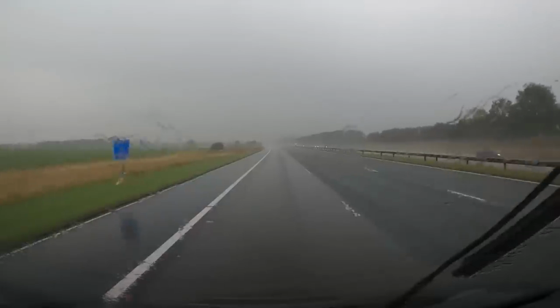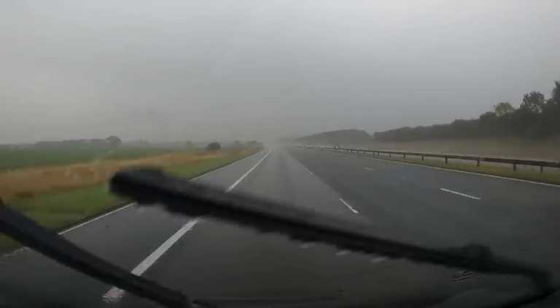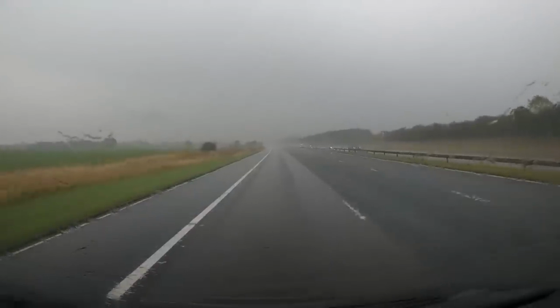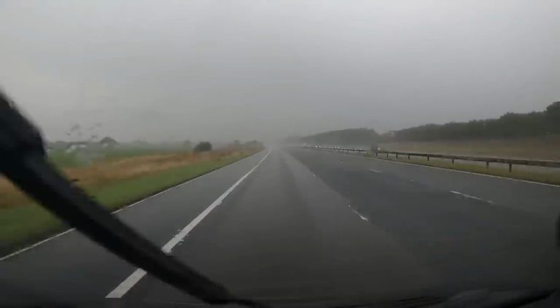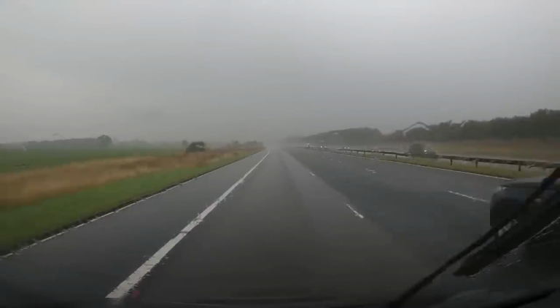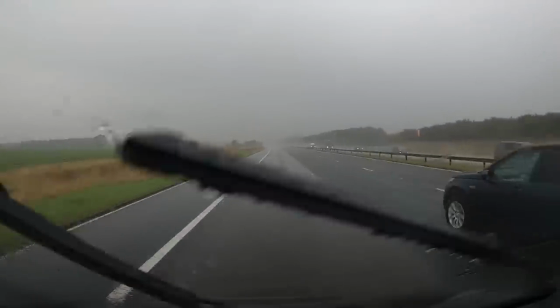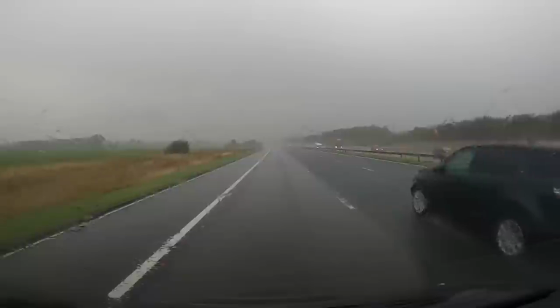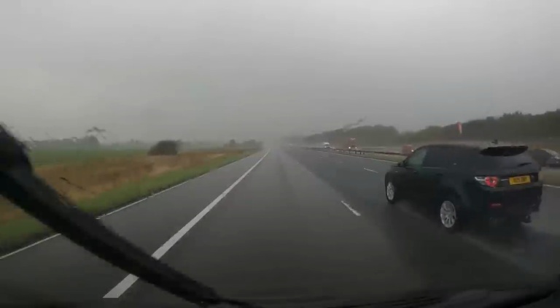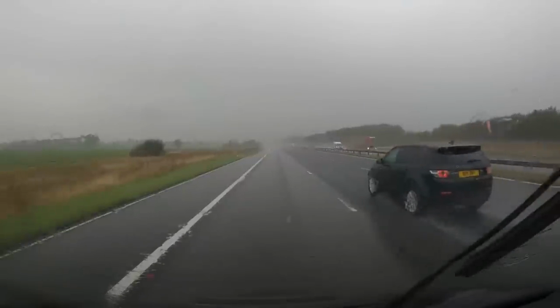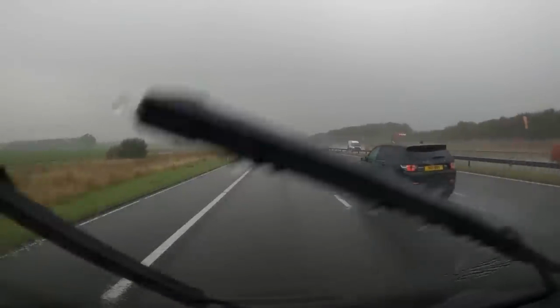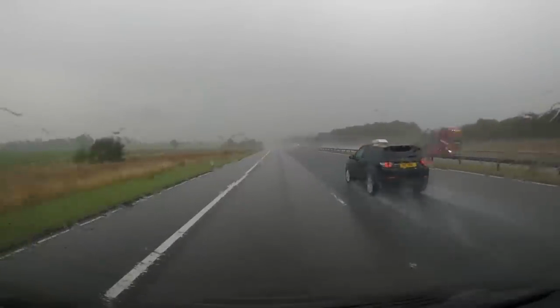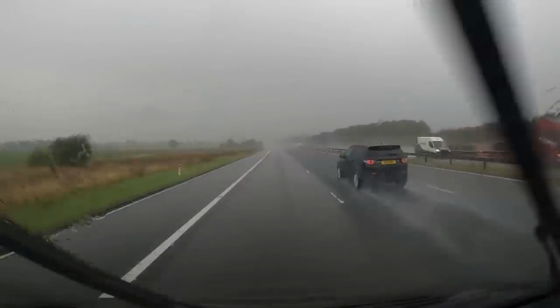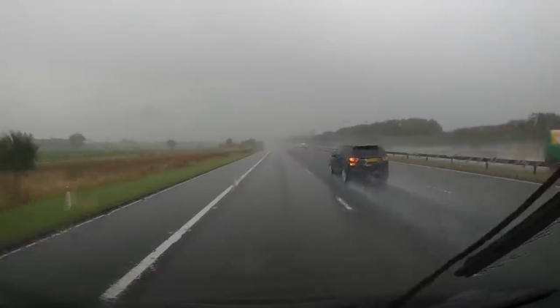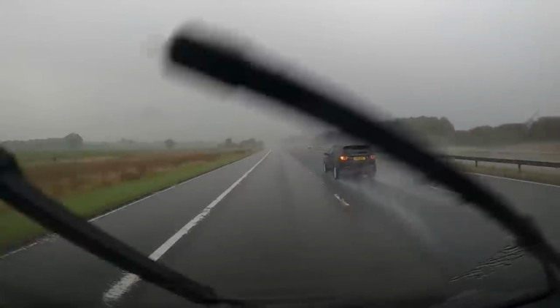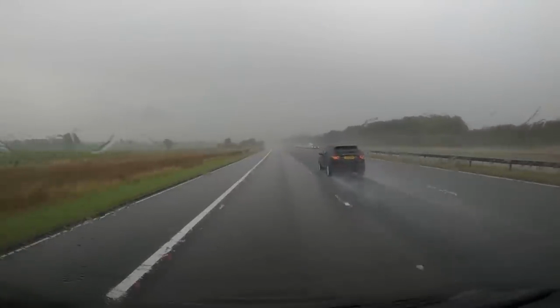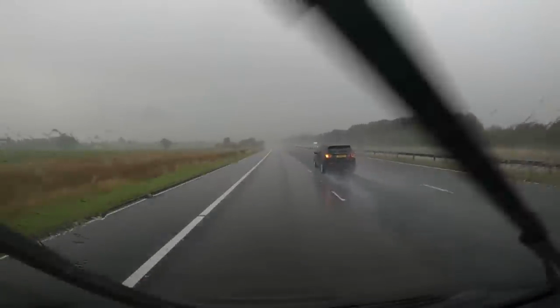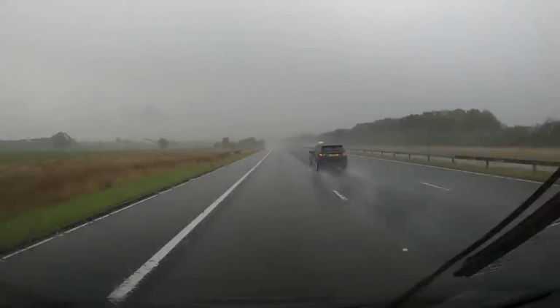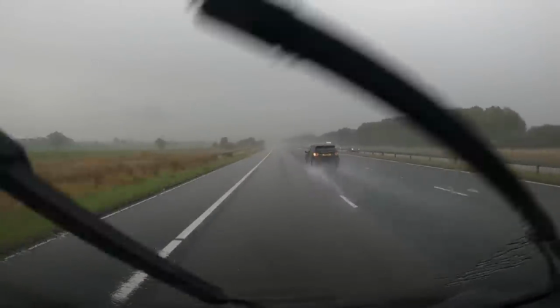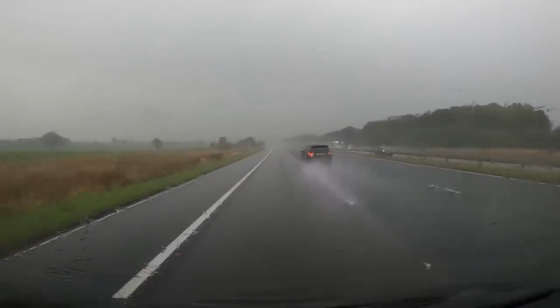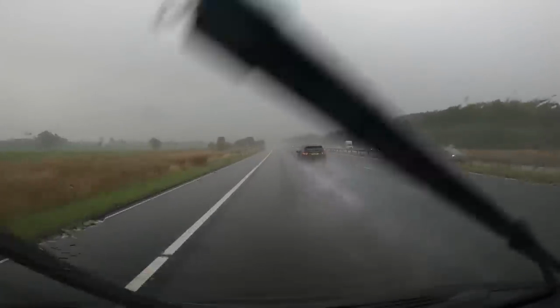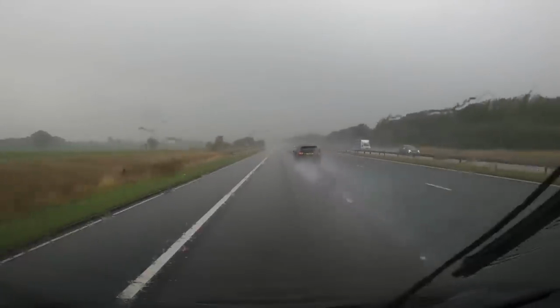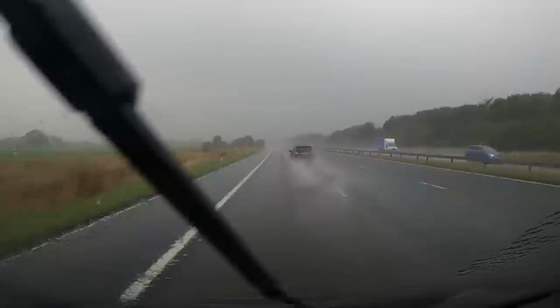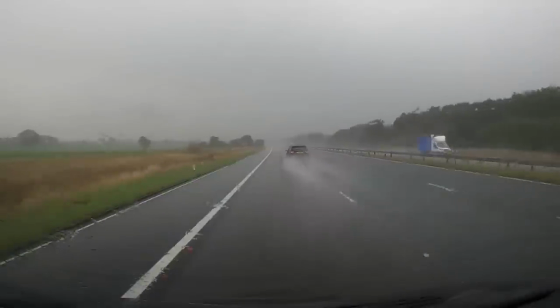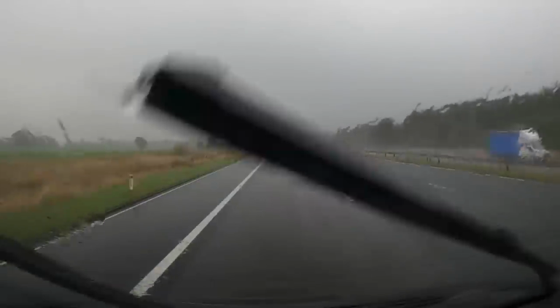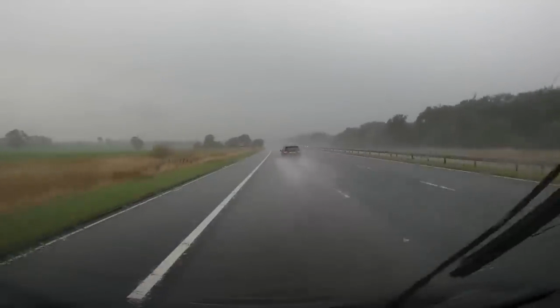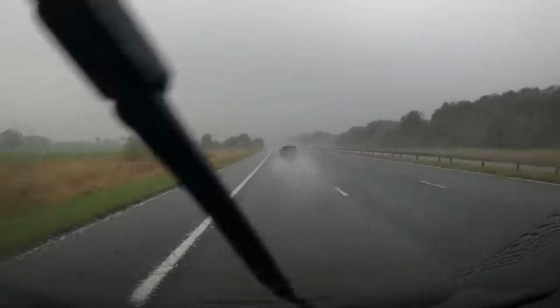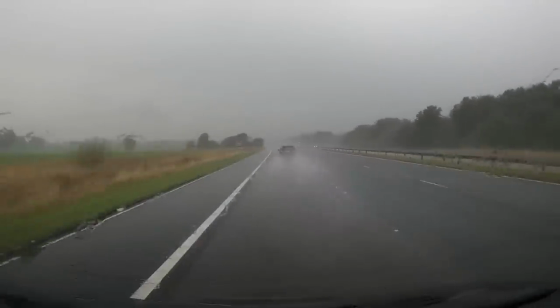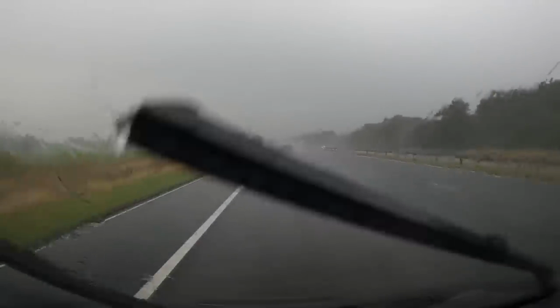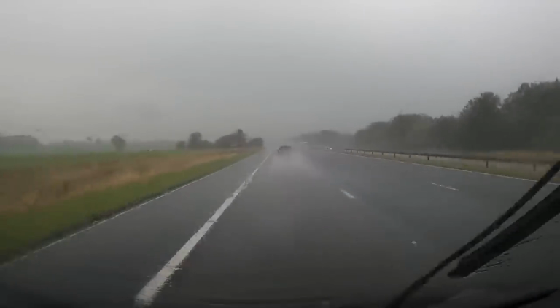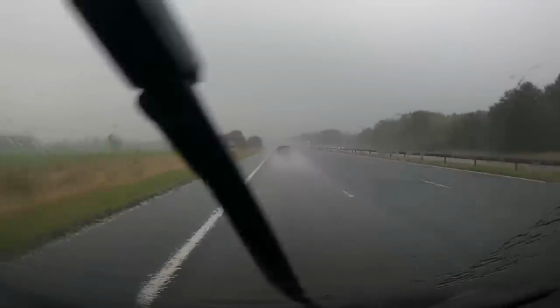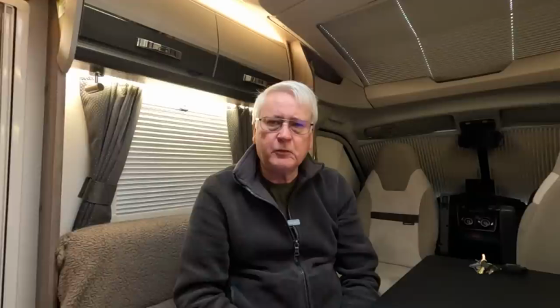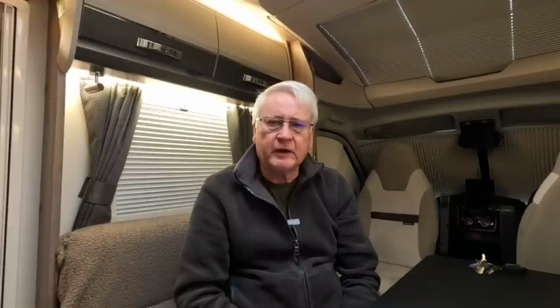It just seems strange that we're always asking people to slow down. Put the lights on — how many times do you see people going up and down the motorway without lights on? Just simple things.